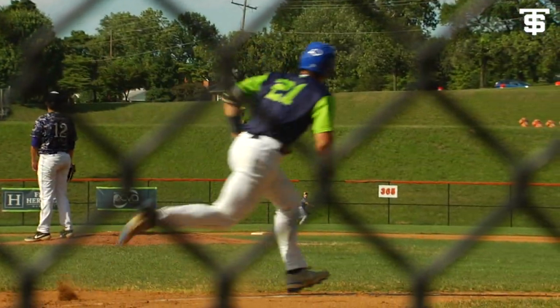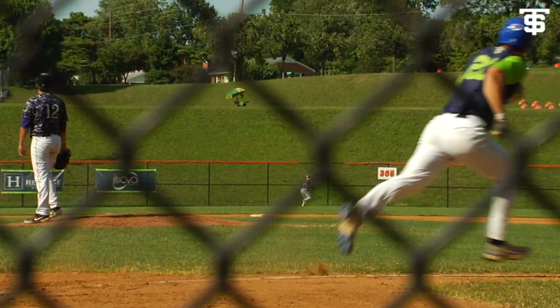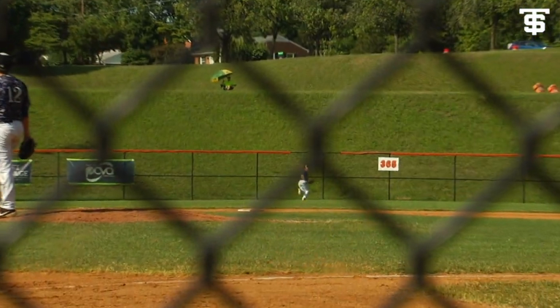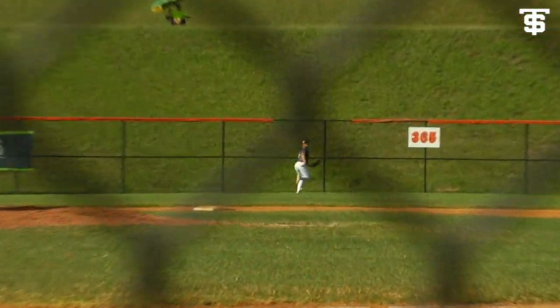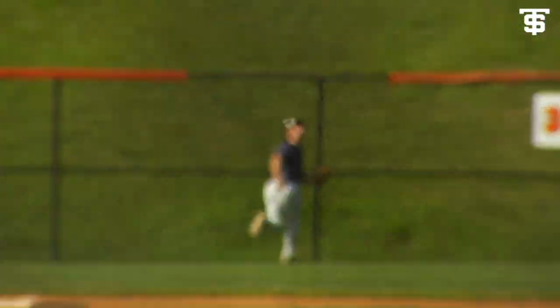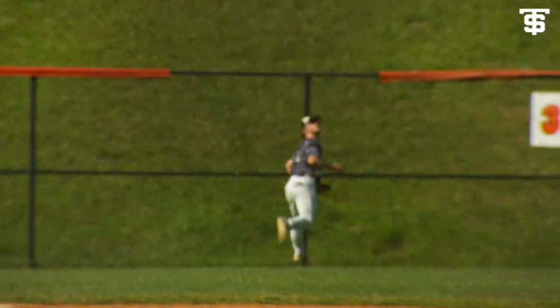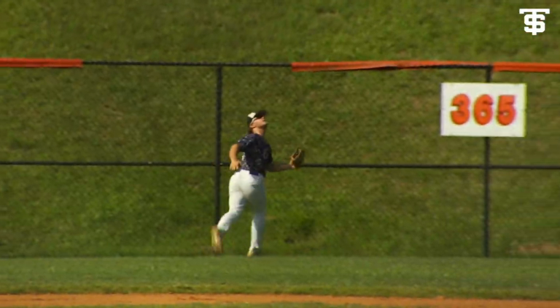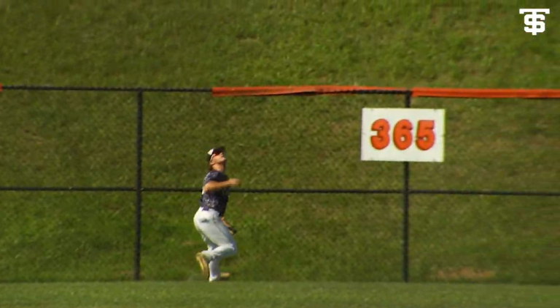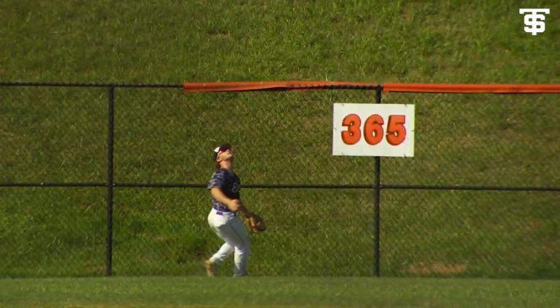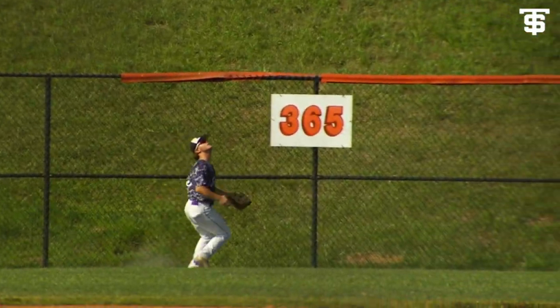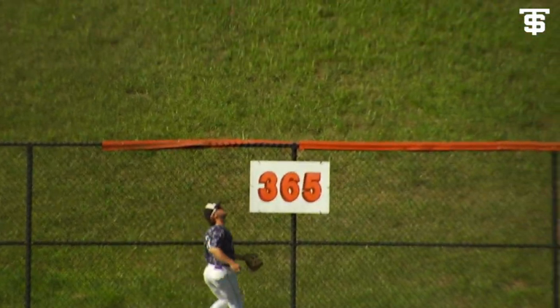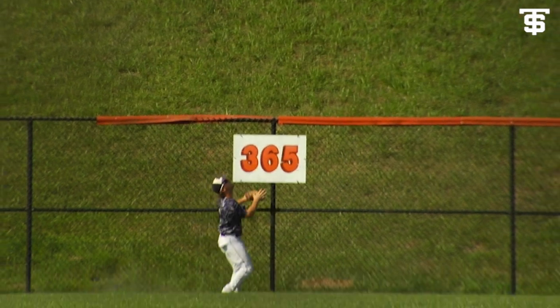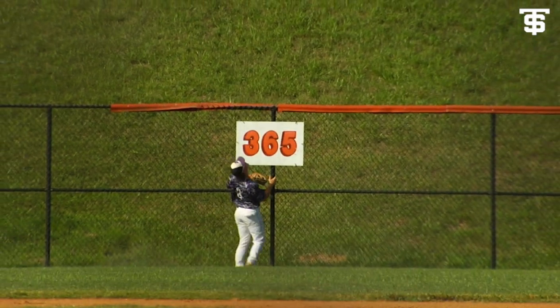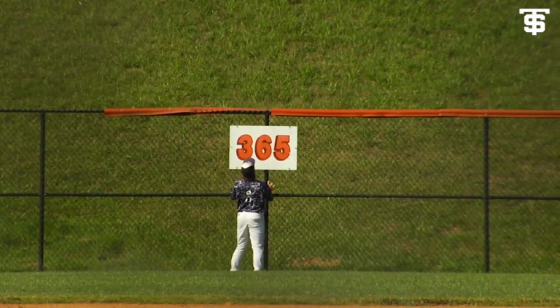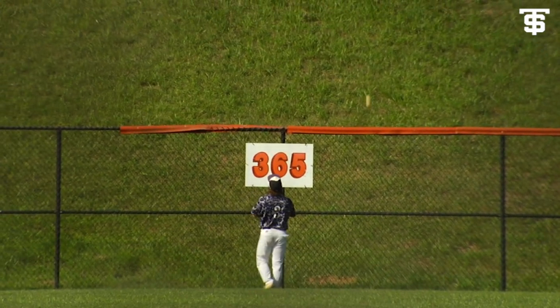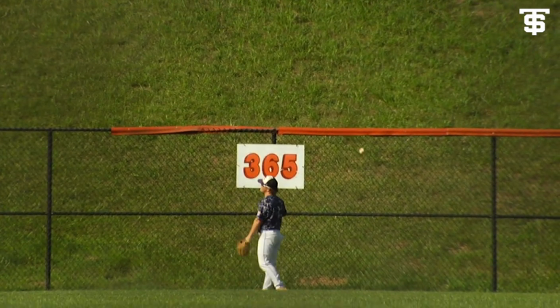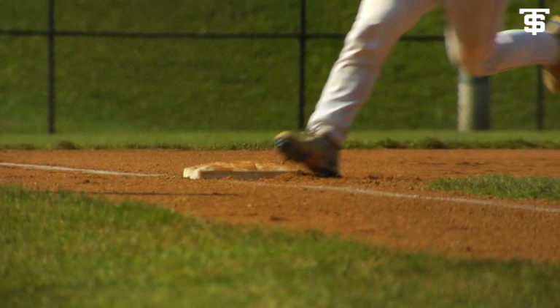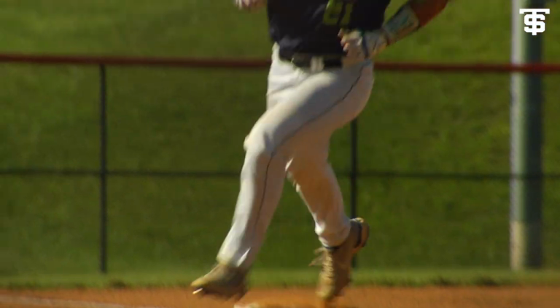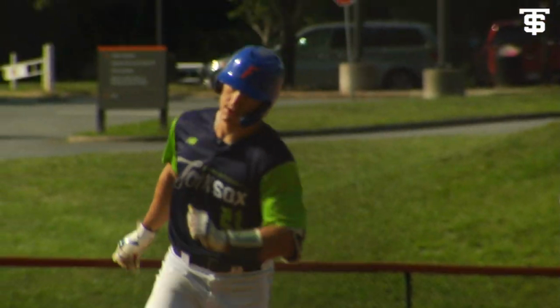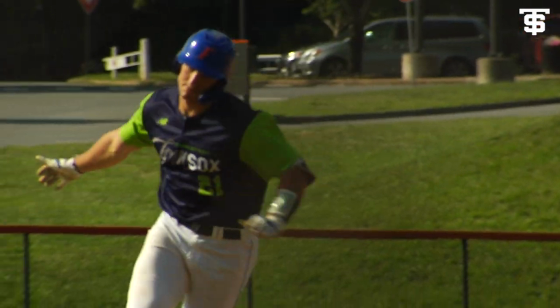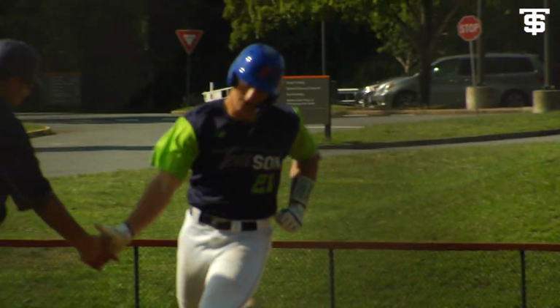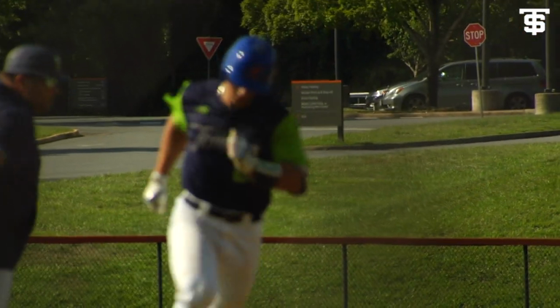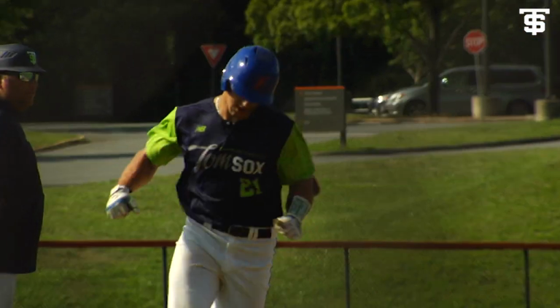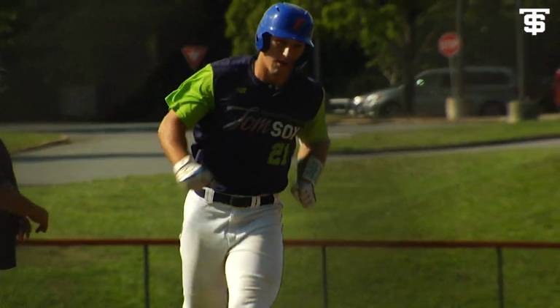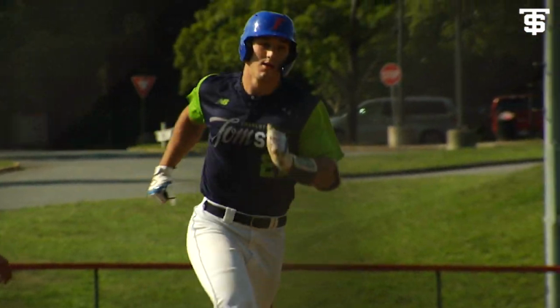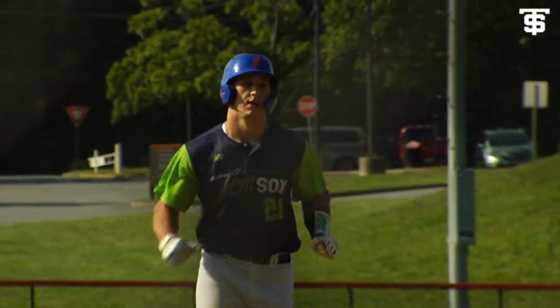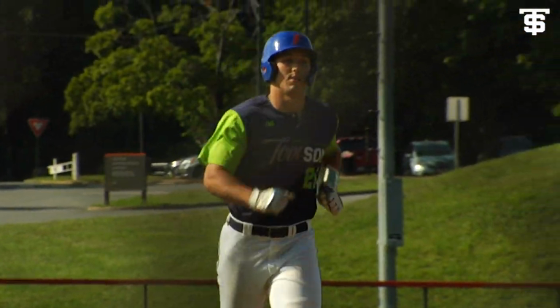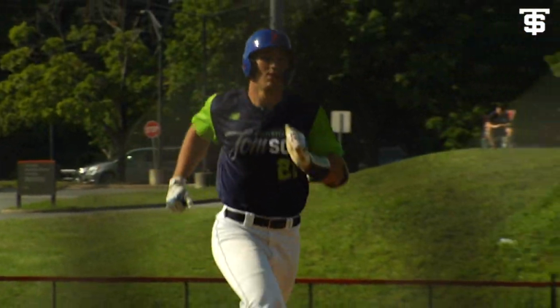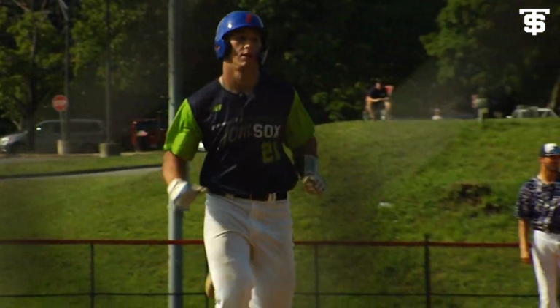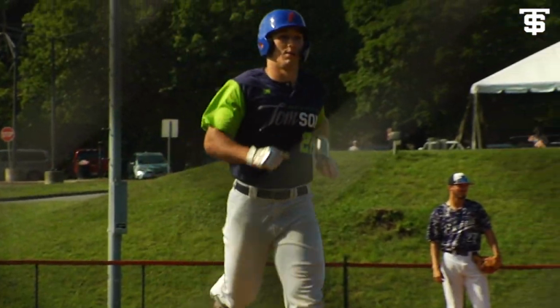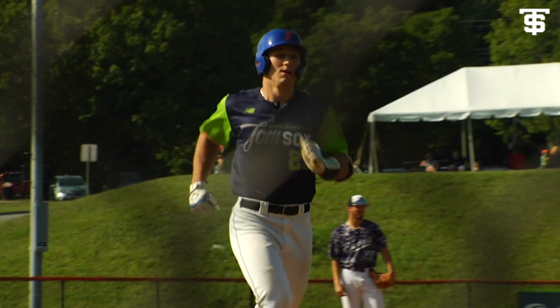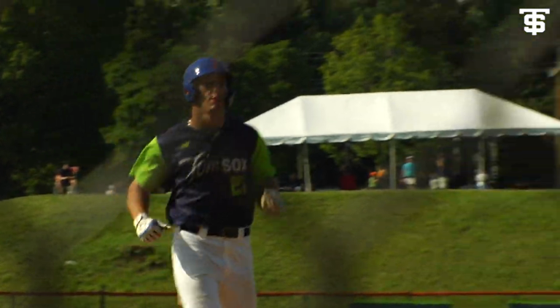It's in the air, center field, pretty well hit, carrying to the track wall — and that ball is gone. Wyatt Langford evens the score.